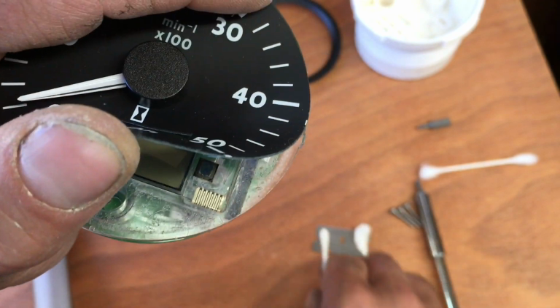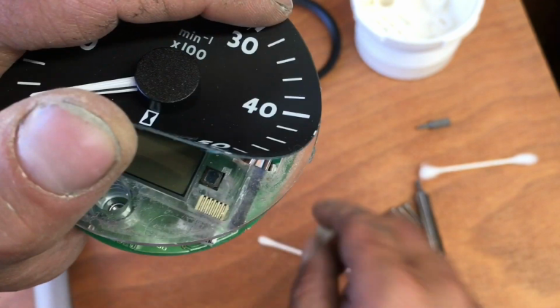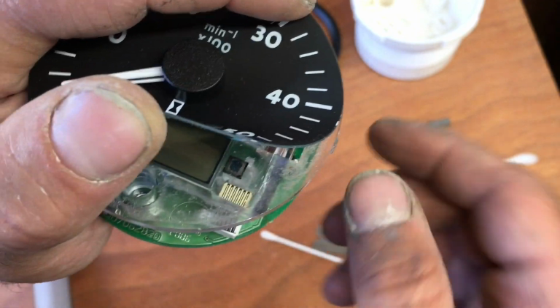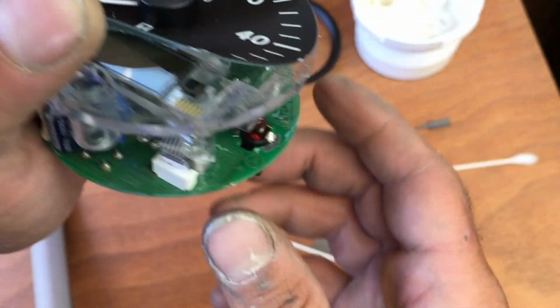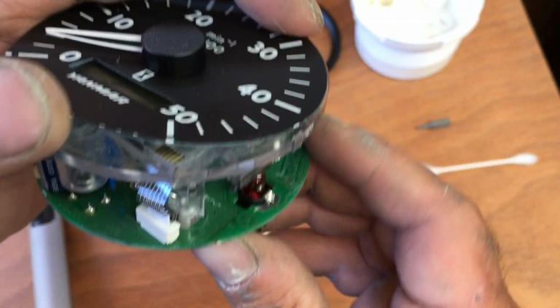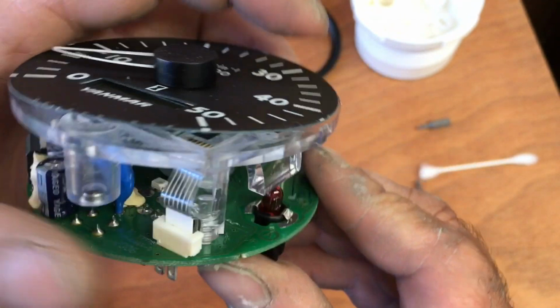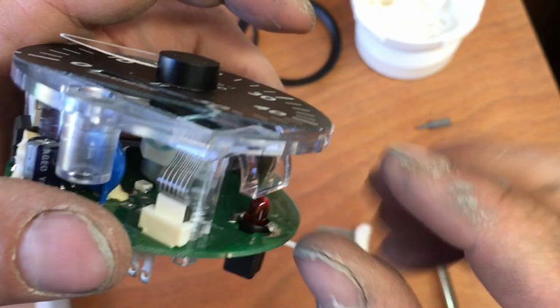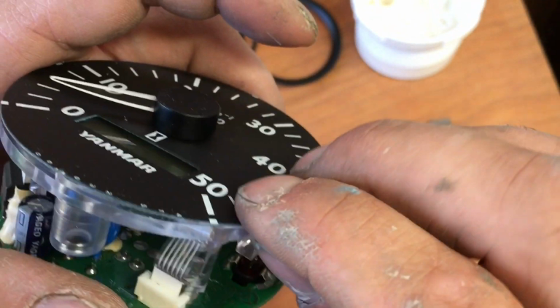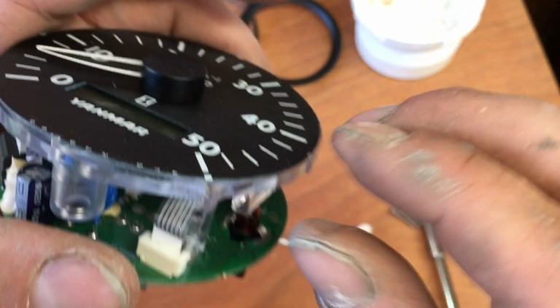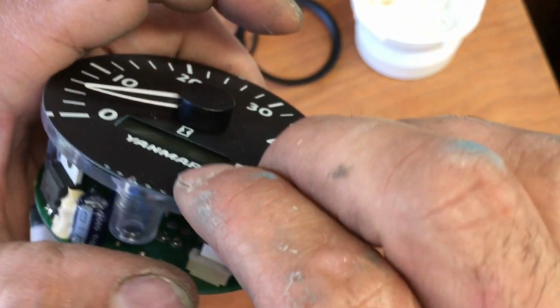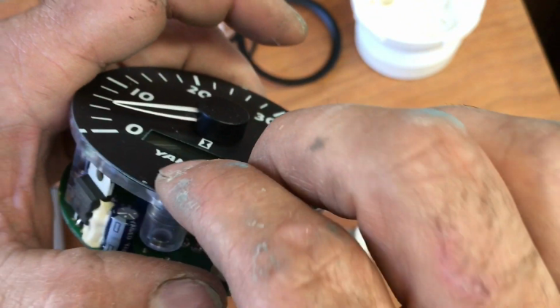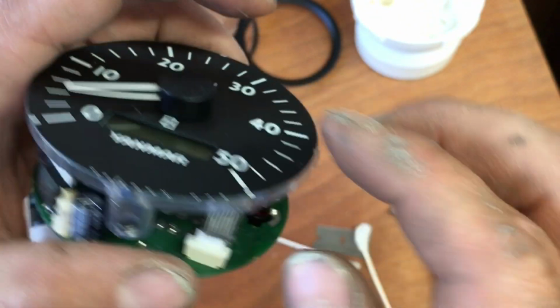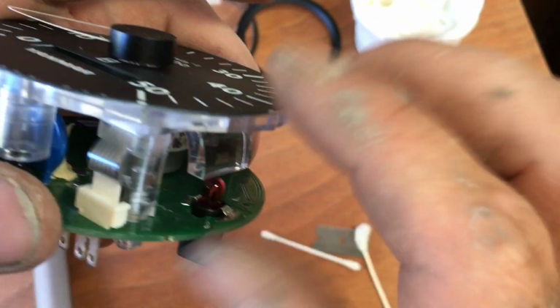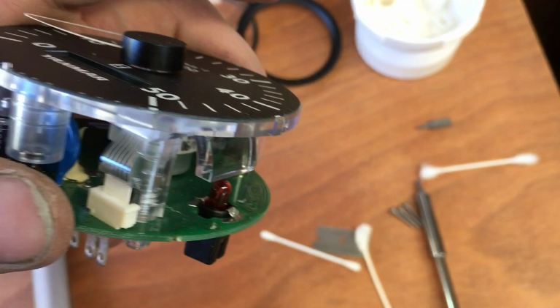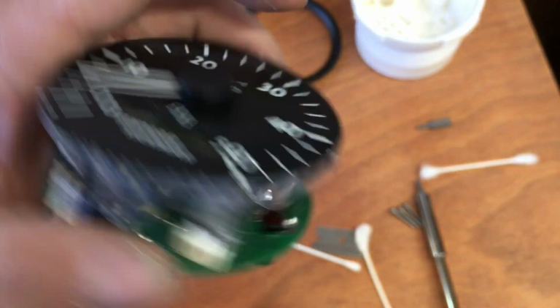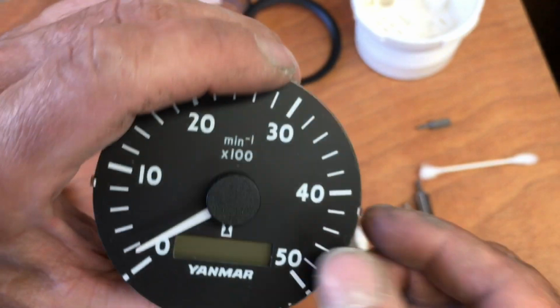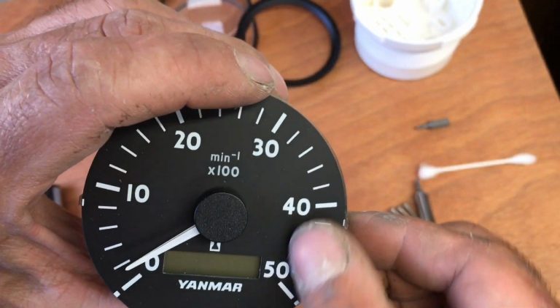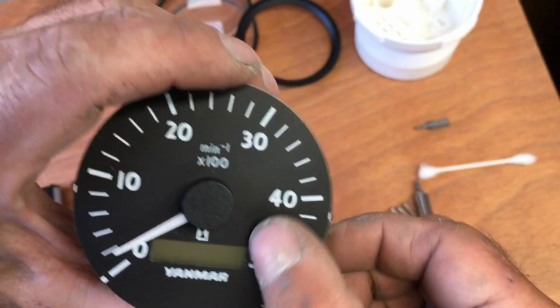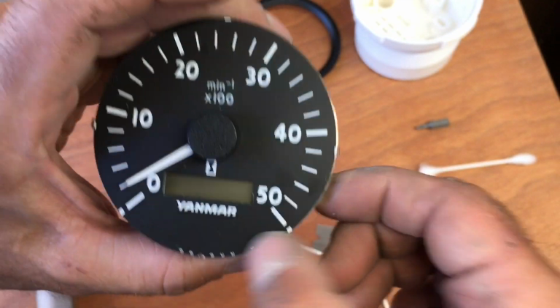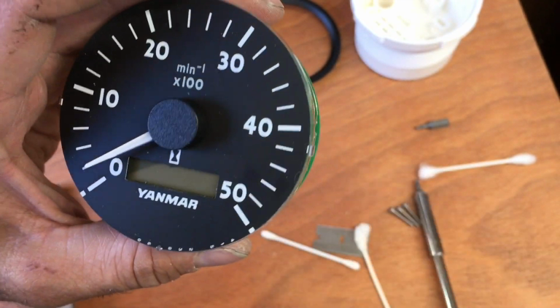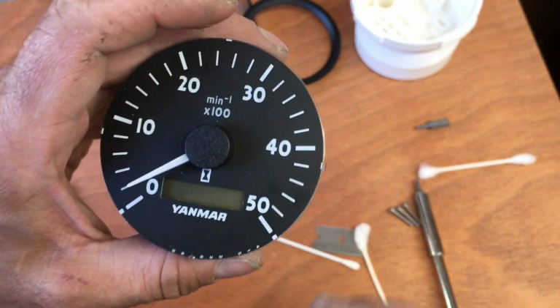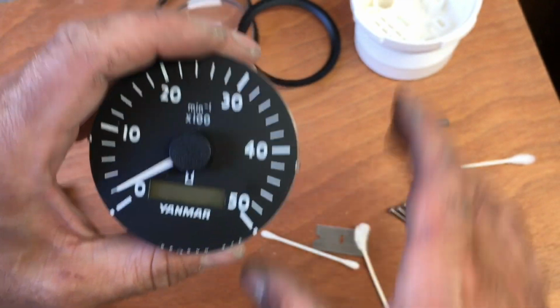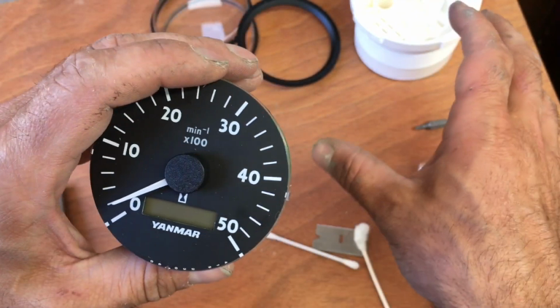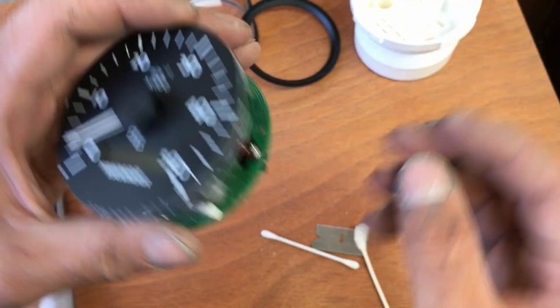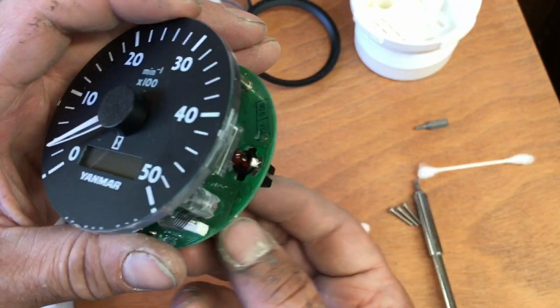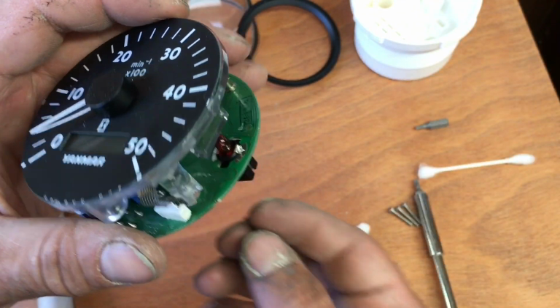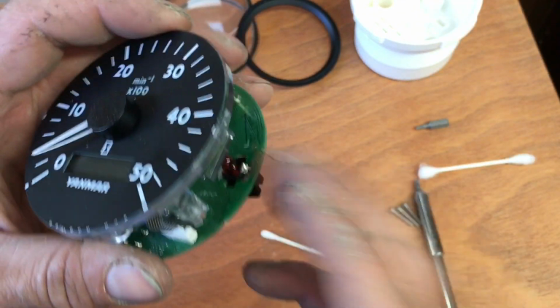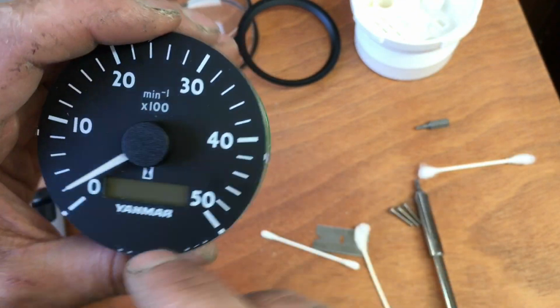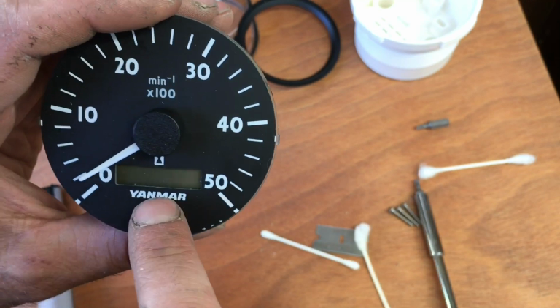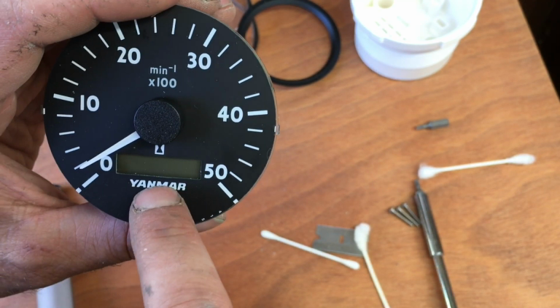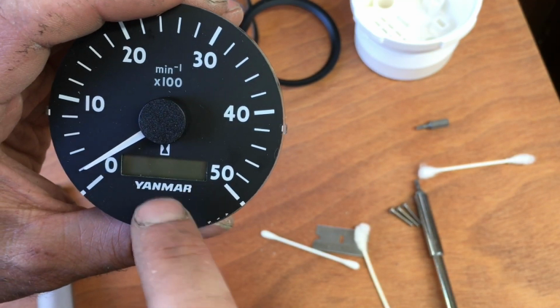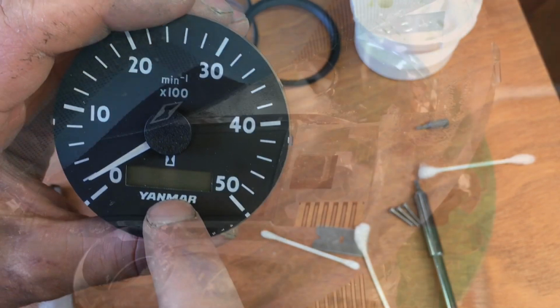When that is cleaned up, this should go back together quite nicely — just like that, nice and square. Put it back together, plug it in, and your display will work.